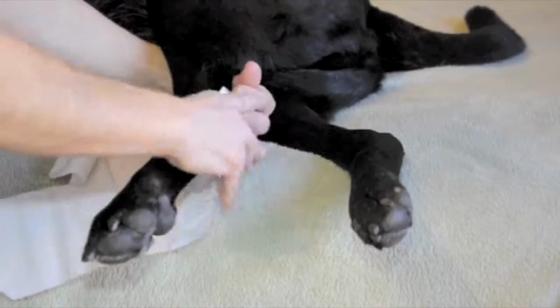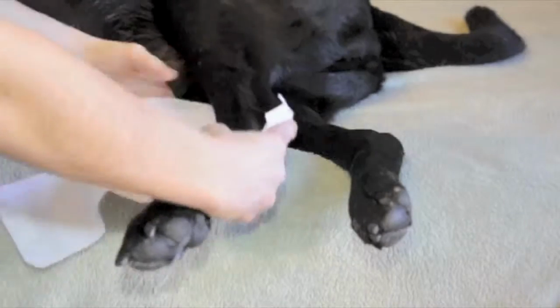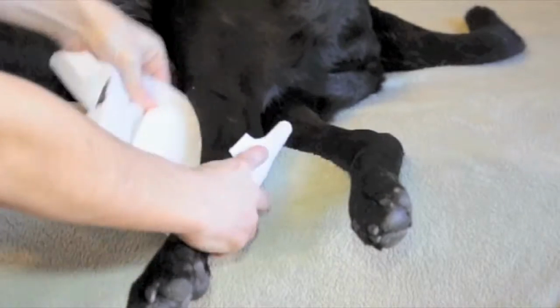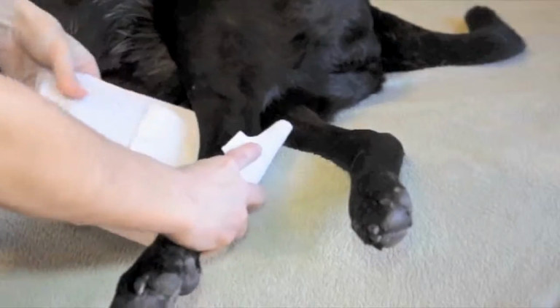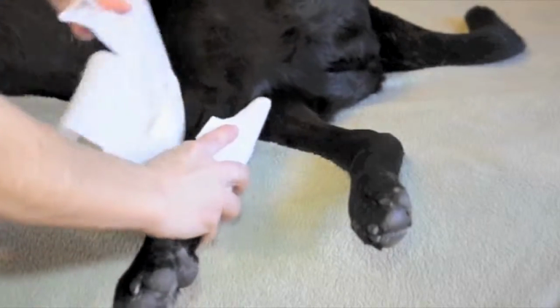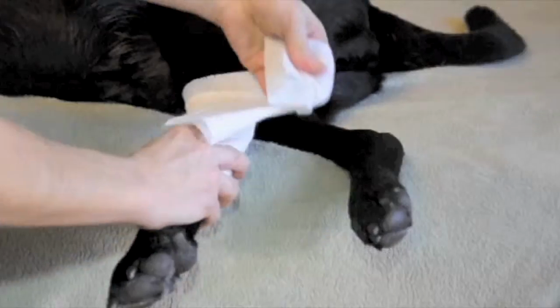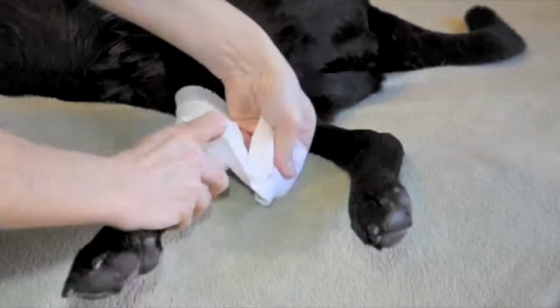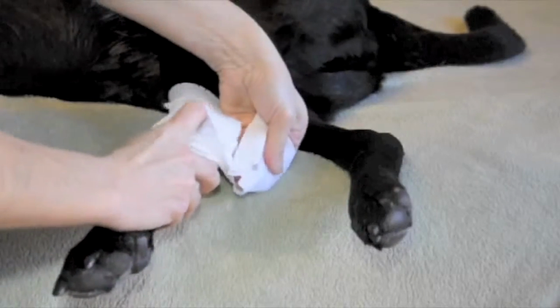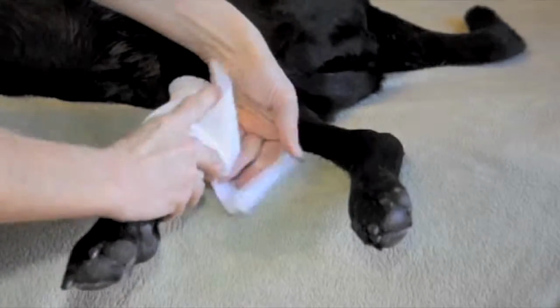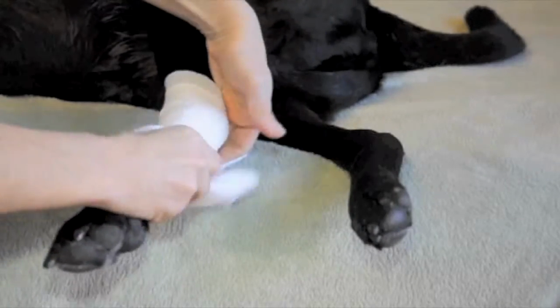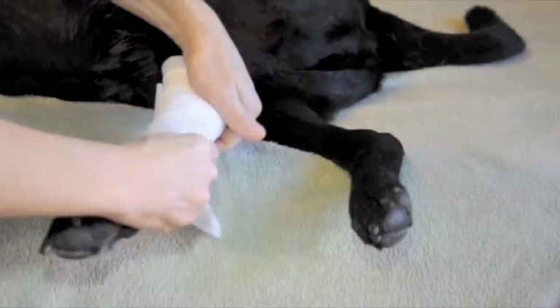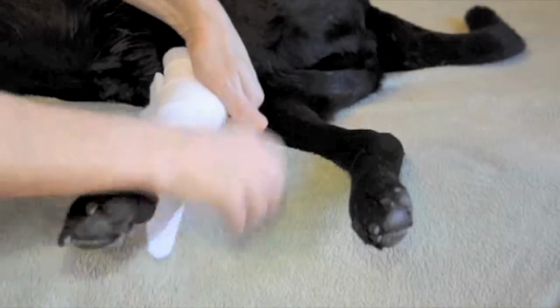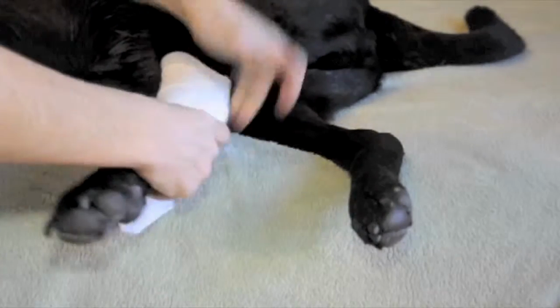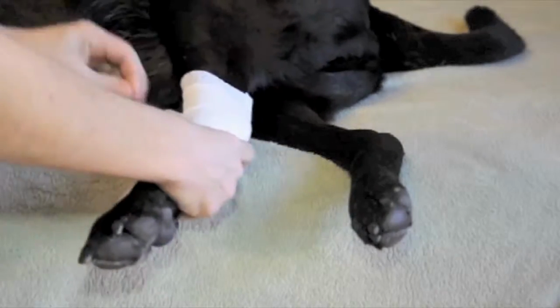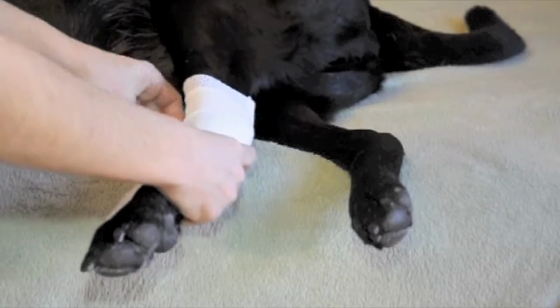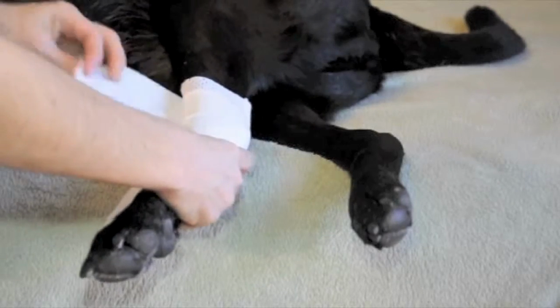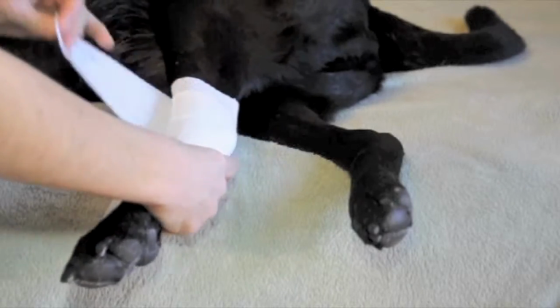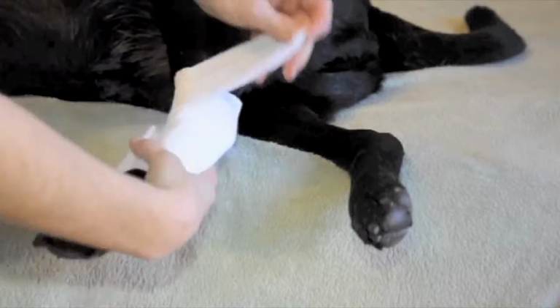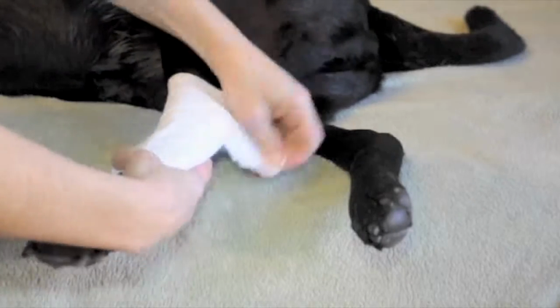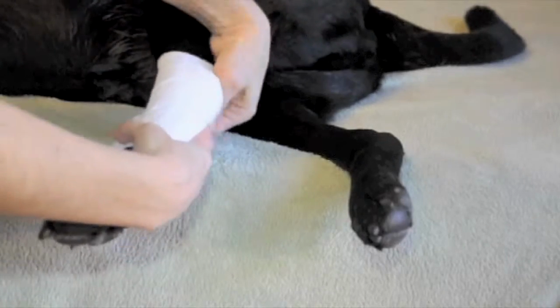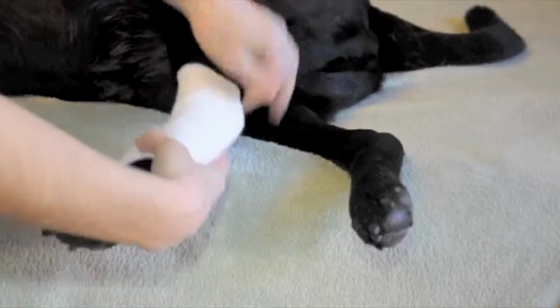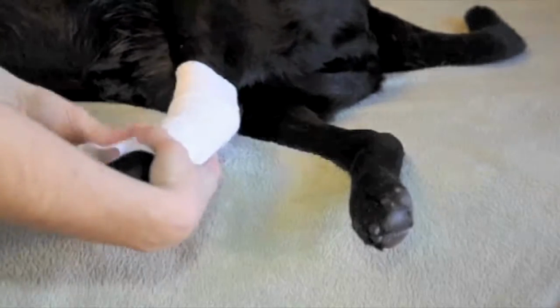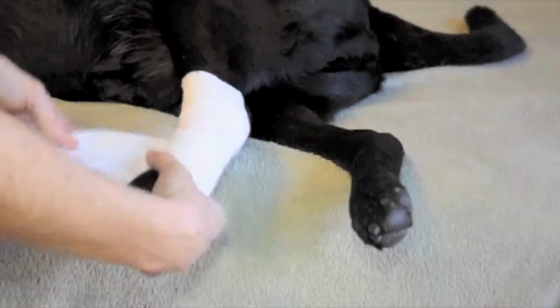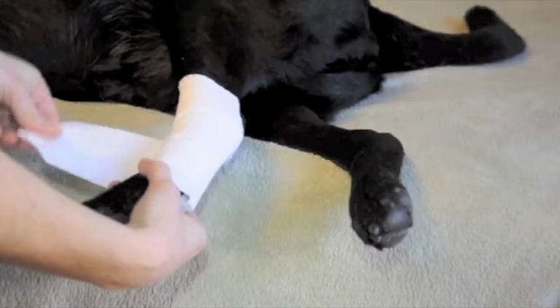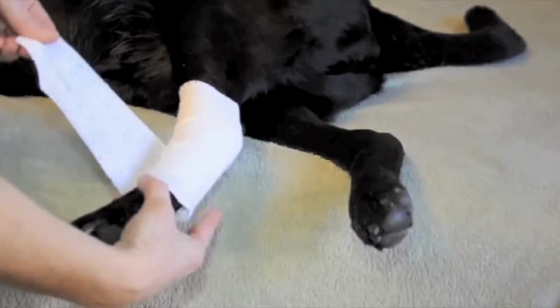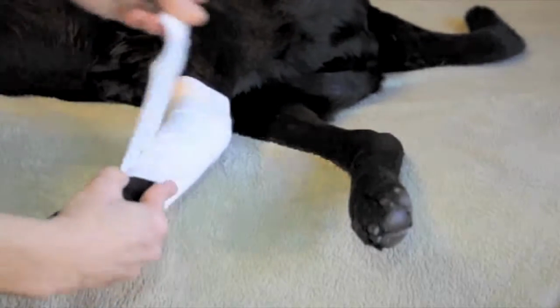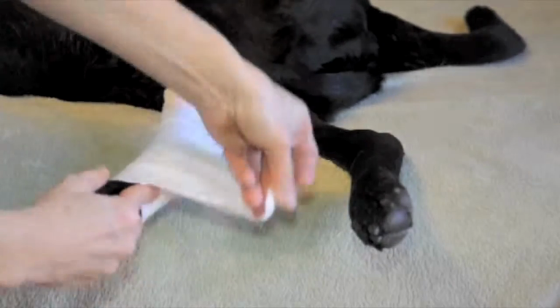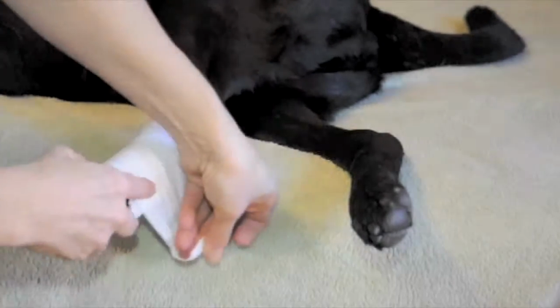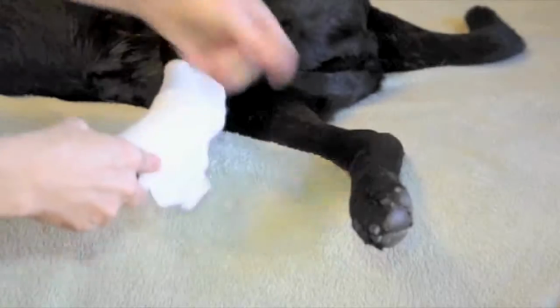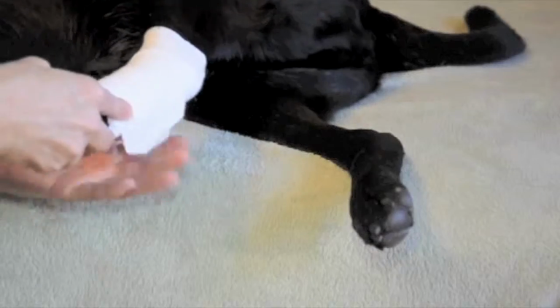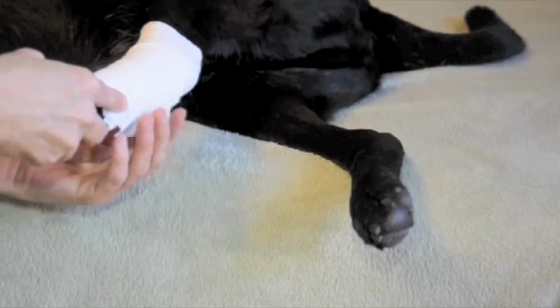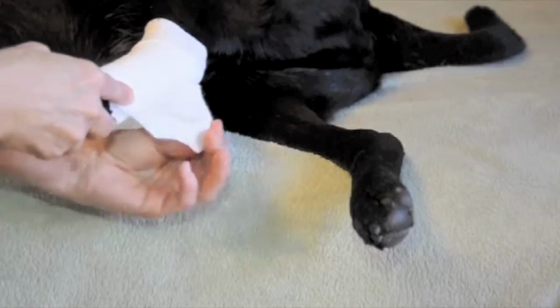Place your finger between the bandage and your dog to assure that the bandage is neither too loose nor too tight. If you need to readjust Pawflex, simply lift the tab and stretch the bandage to the desired tension, then press the tab again to secure.